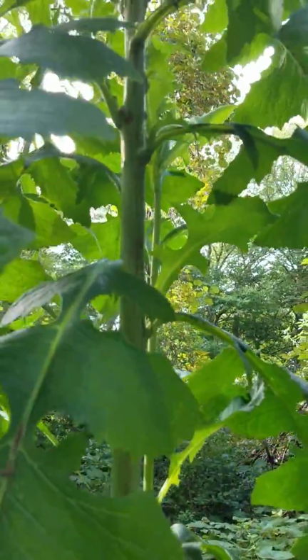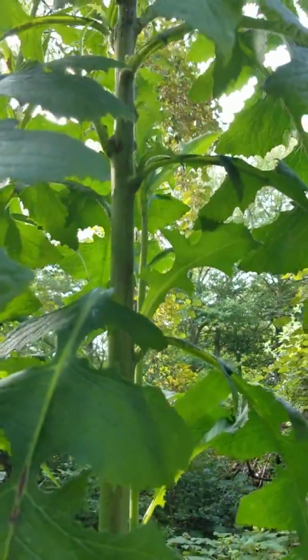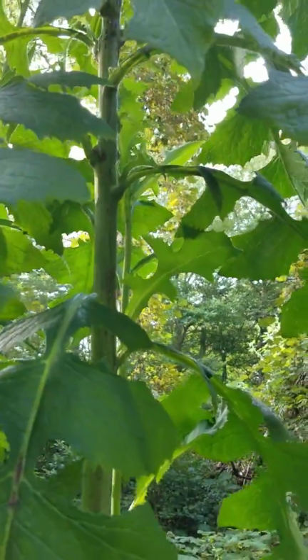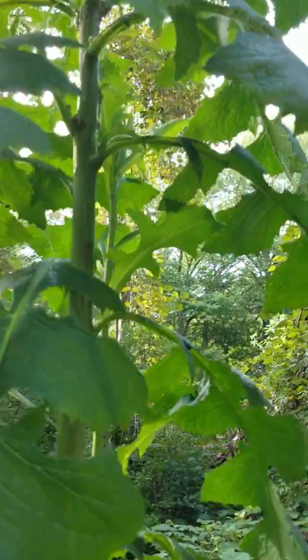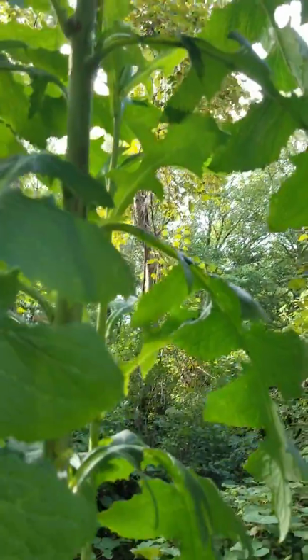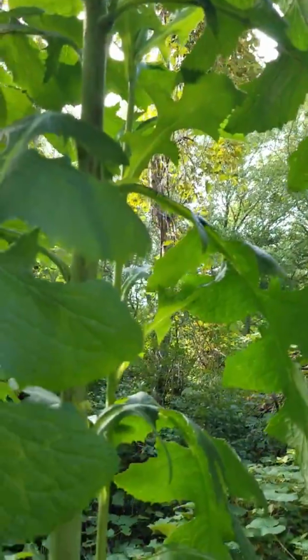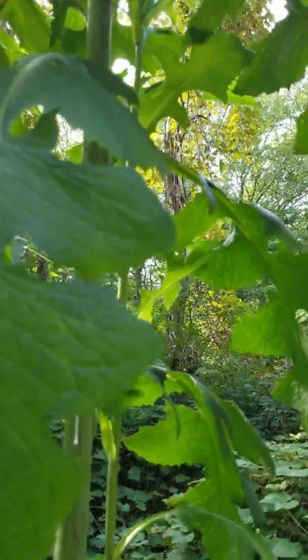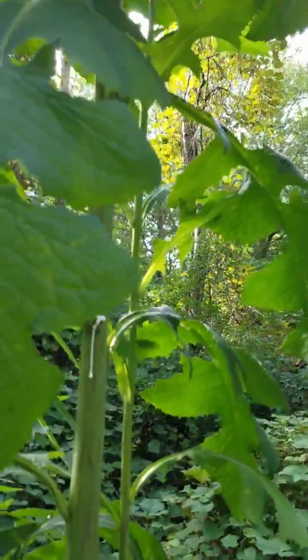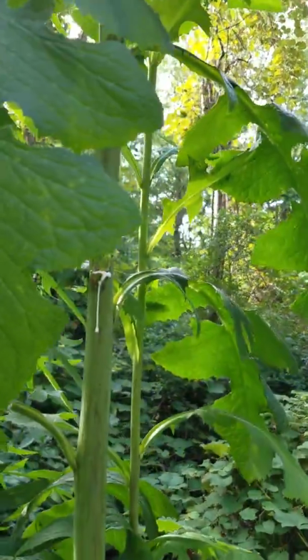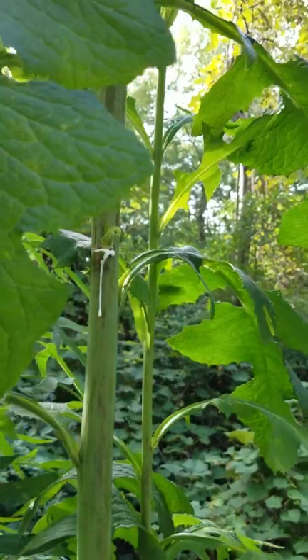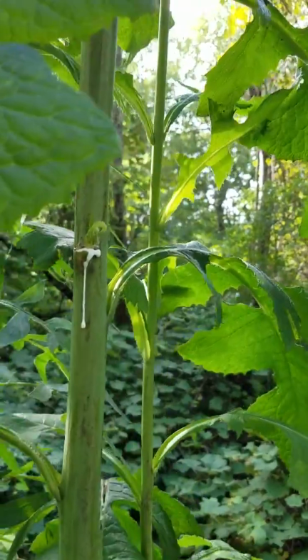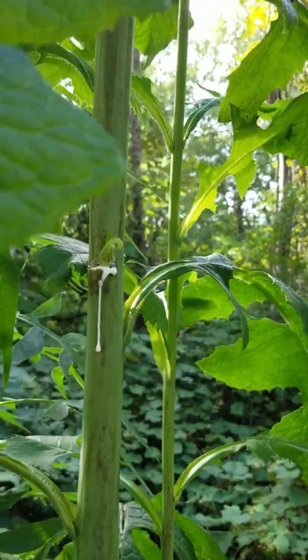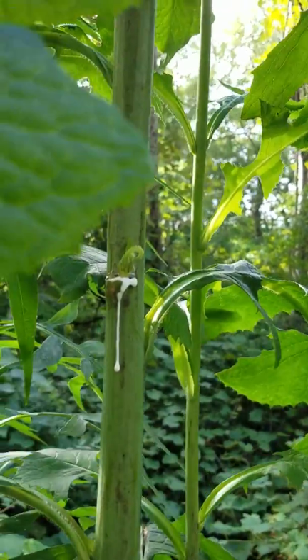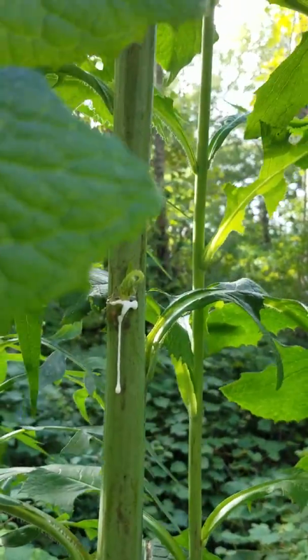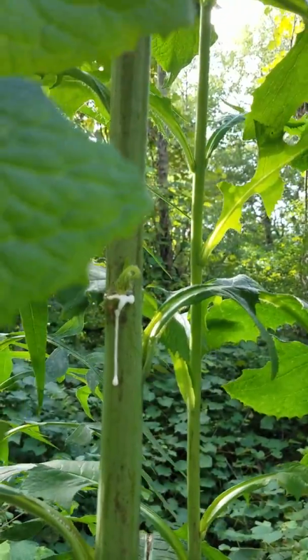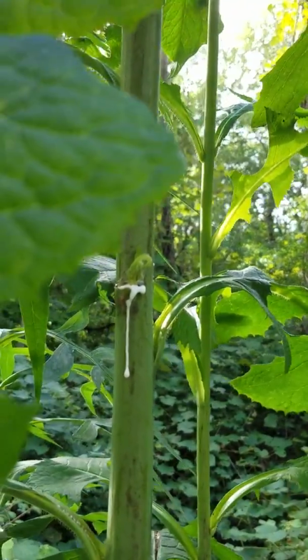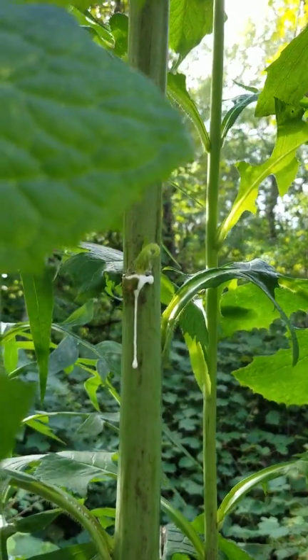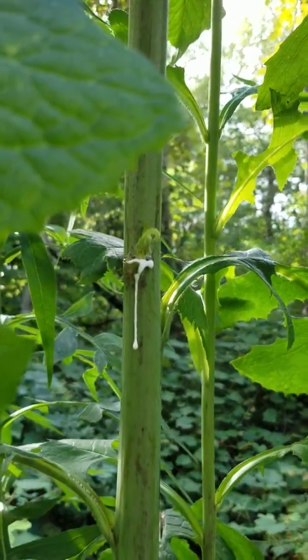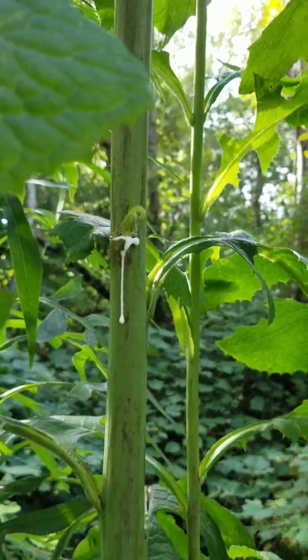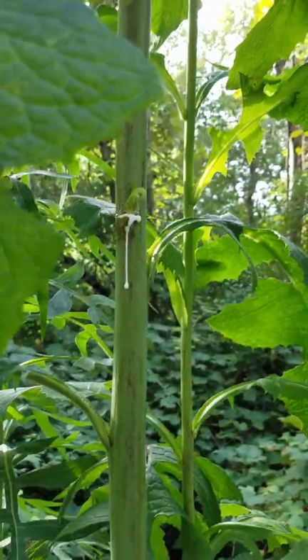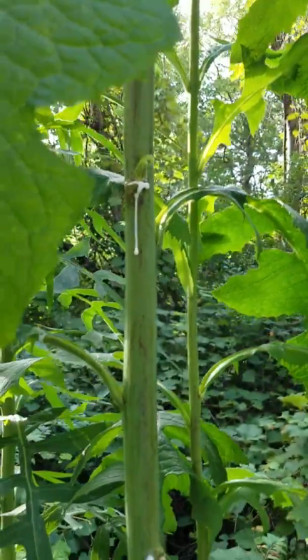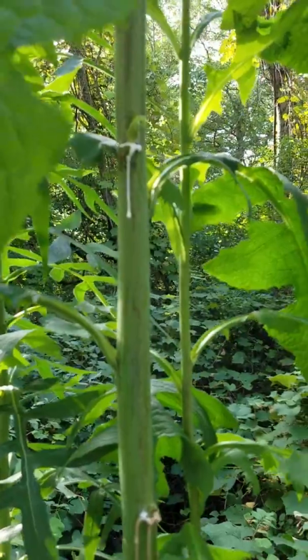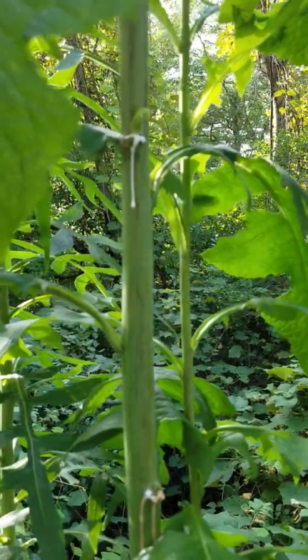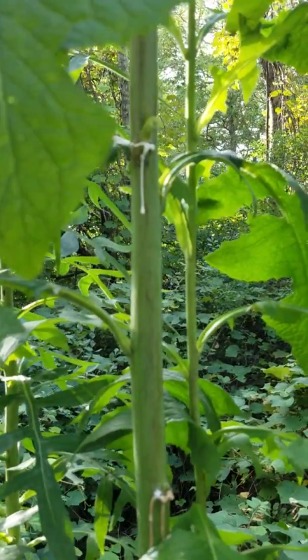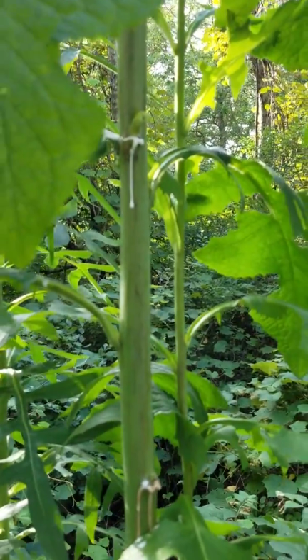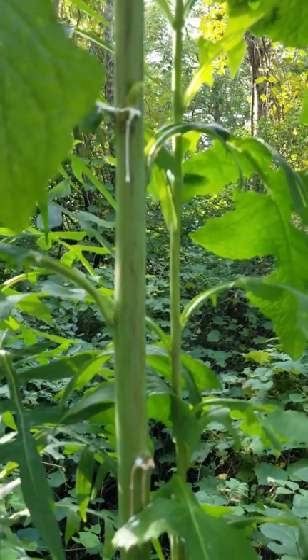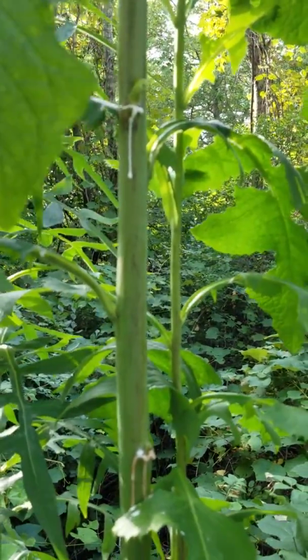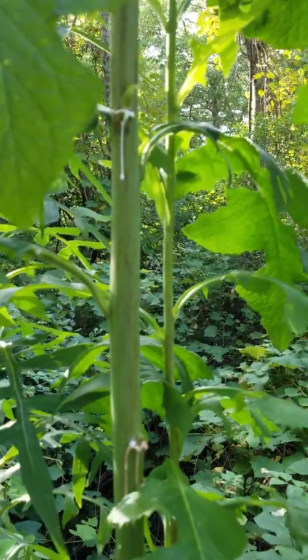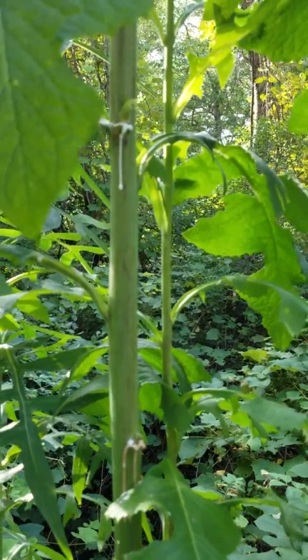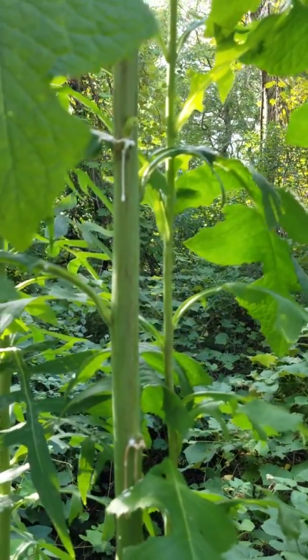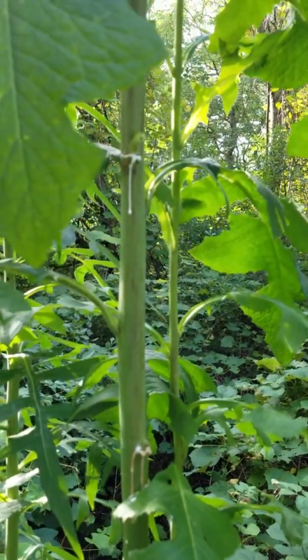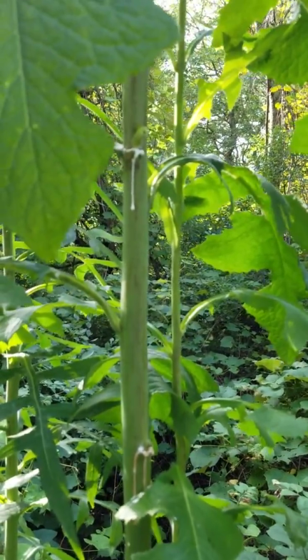Again, this is opium lettuce or spiny lettuce, and this would be the time of year when the sap is running — the best time to collect it for medicine. Again, this is Rachel Gokloski from Cooking with Mrs. G. You can find me on Facebook at Cooking with Mrs. G.